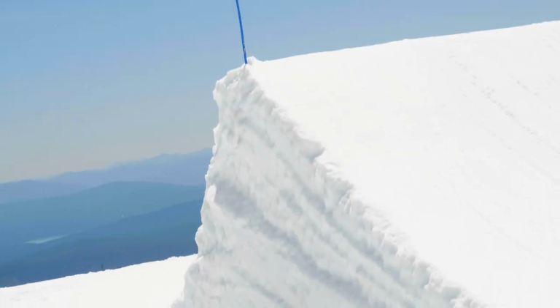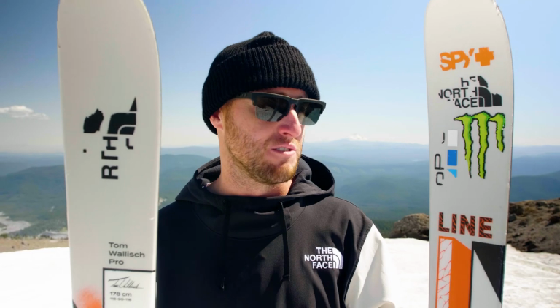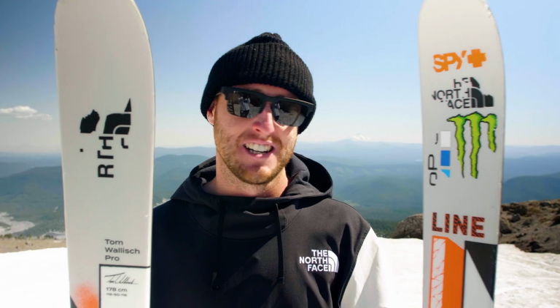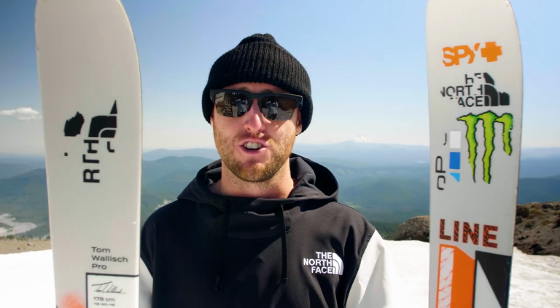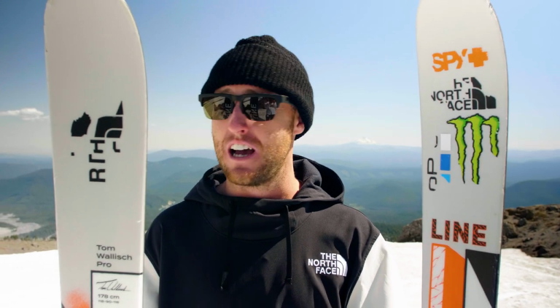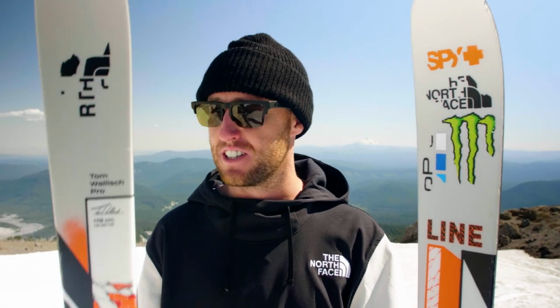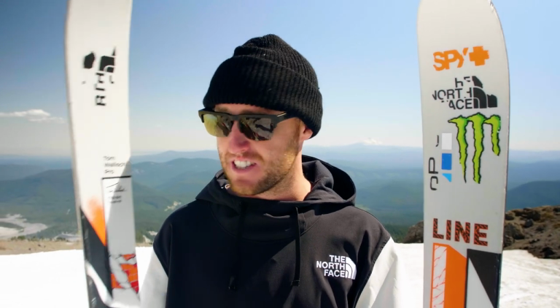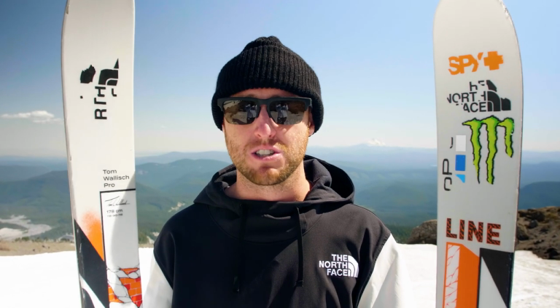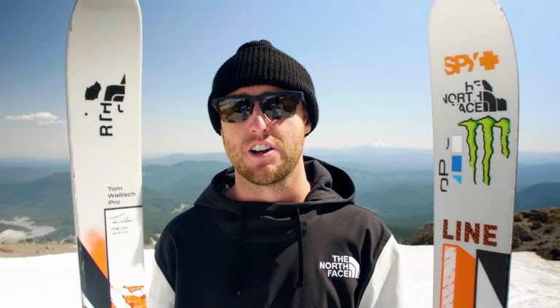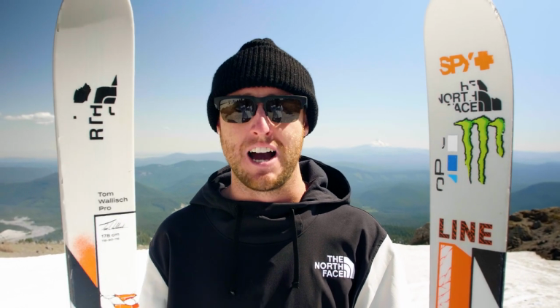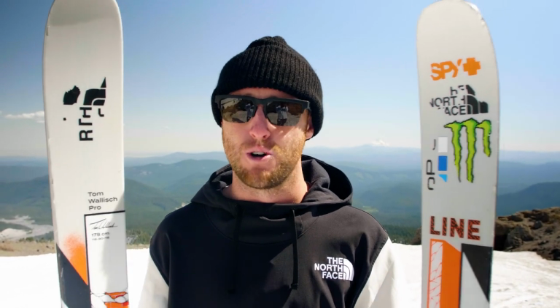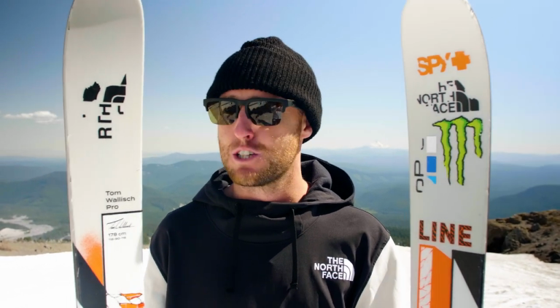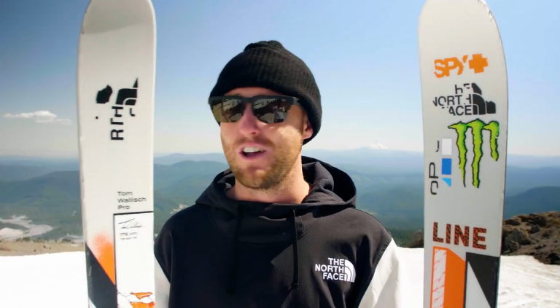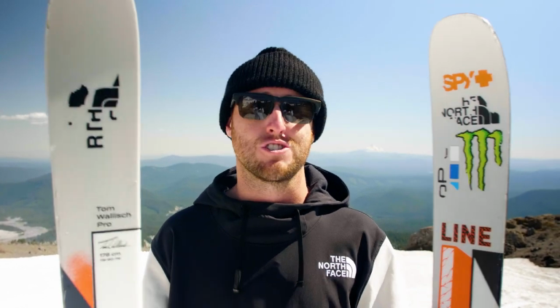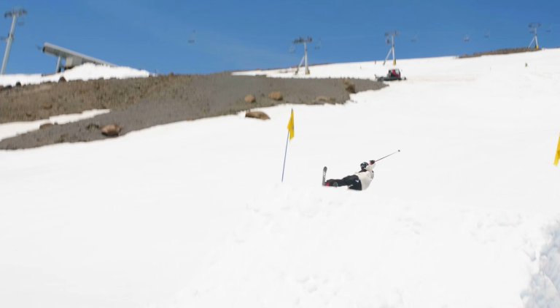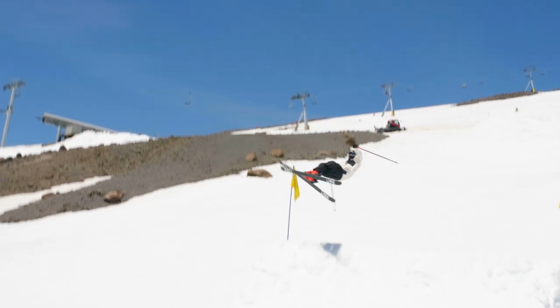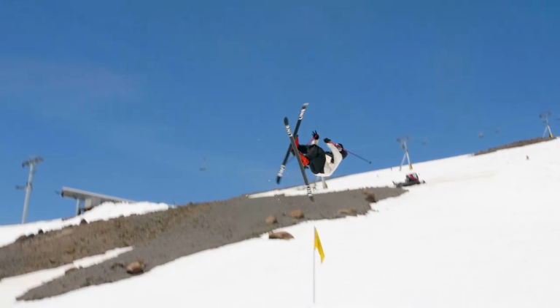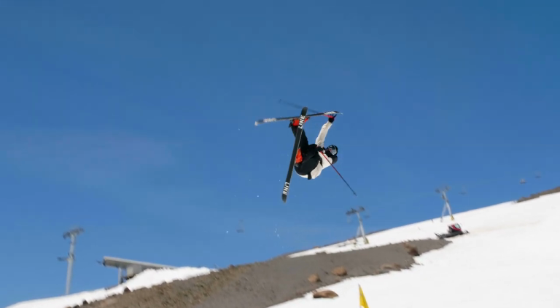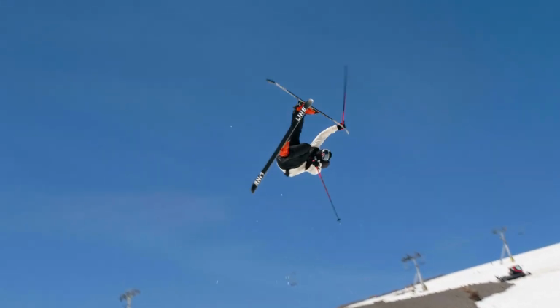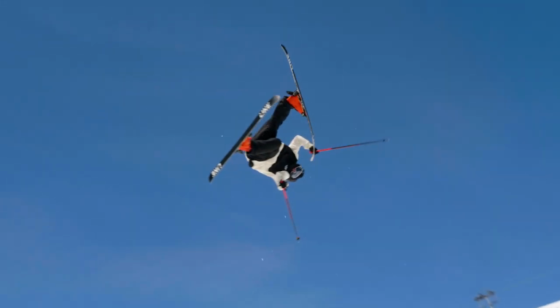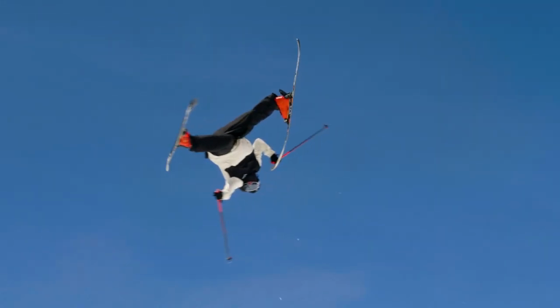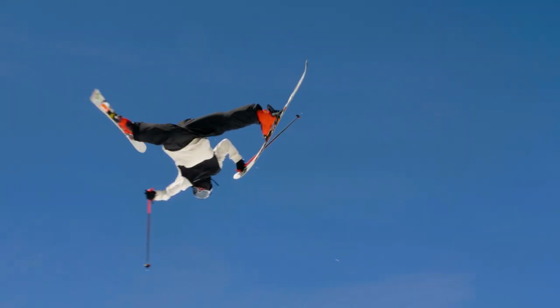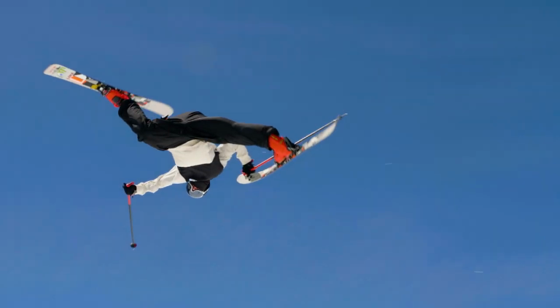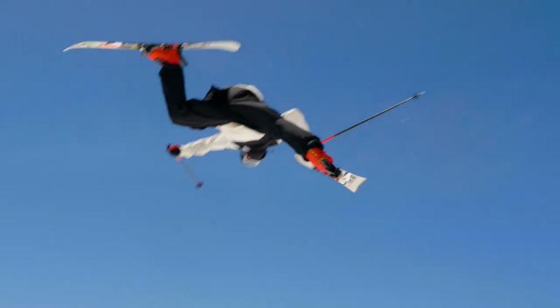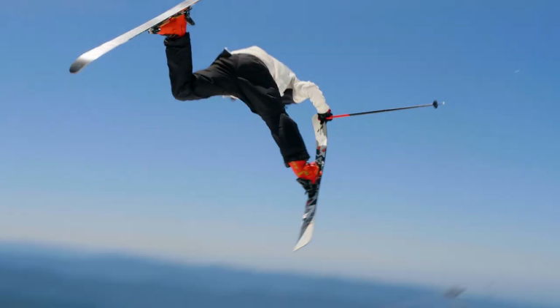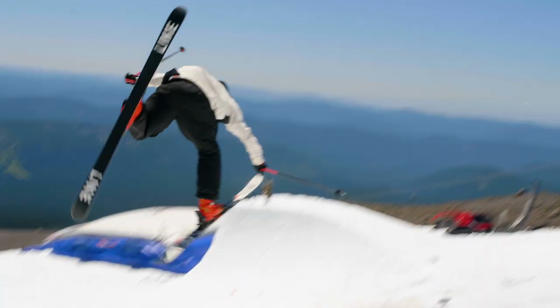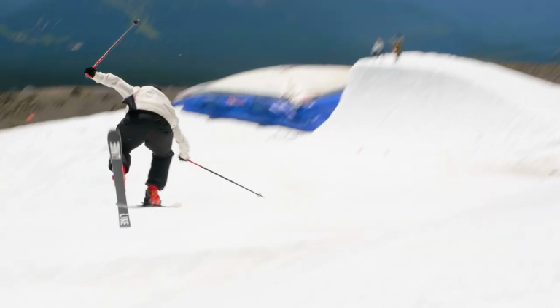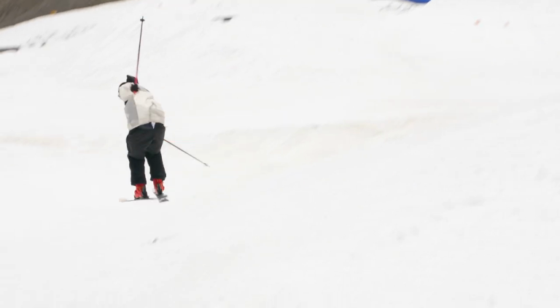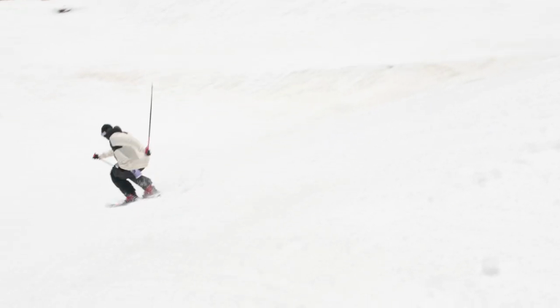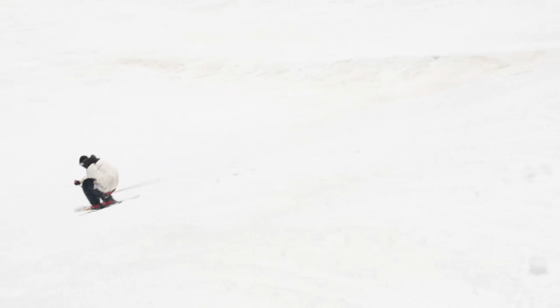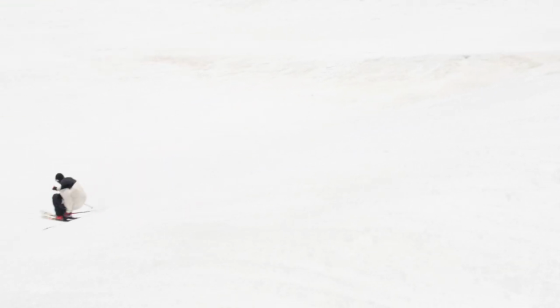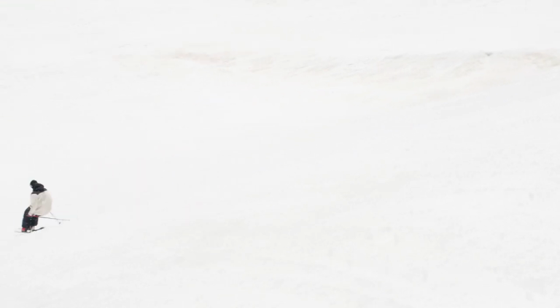I love telling you guys about this. This is the same ski you're going to go buy — there's no special extra stiff or extra gnarly version. This is the exact ski you're going to go buy. It's the one I ride, I love it the way it is, and I guarantee you're going to love it too.